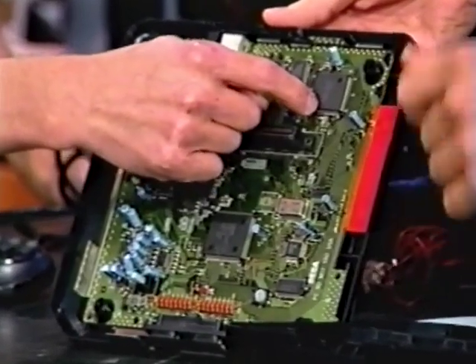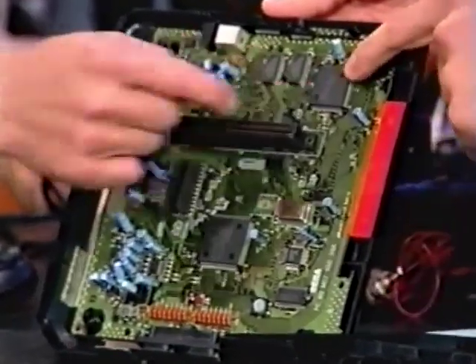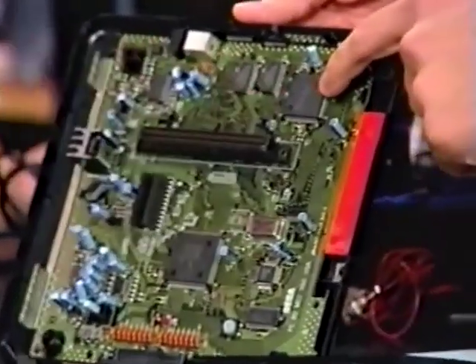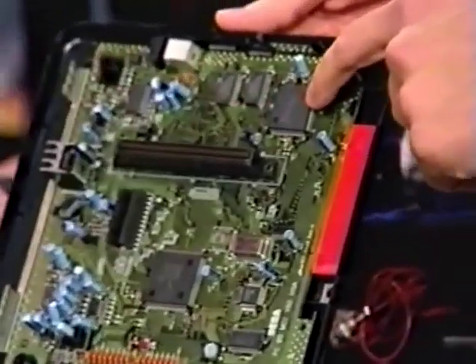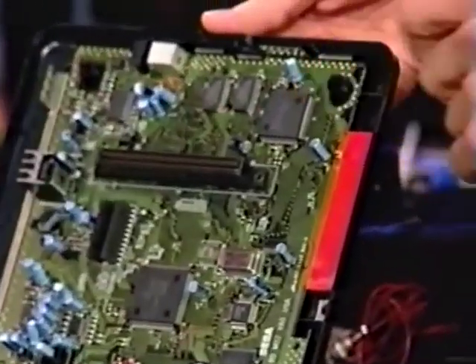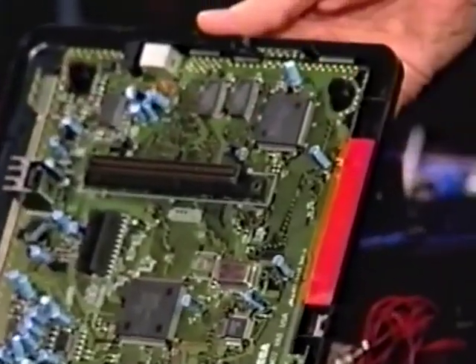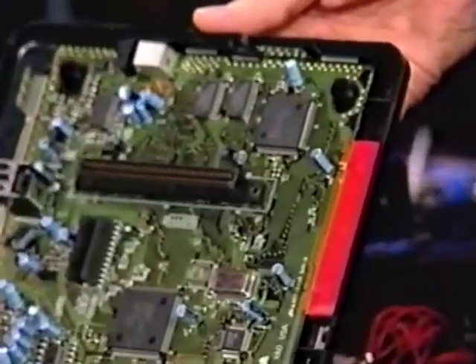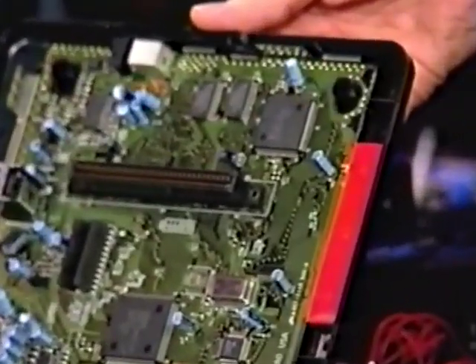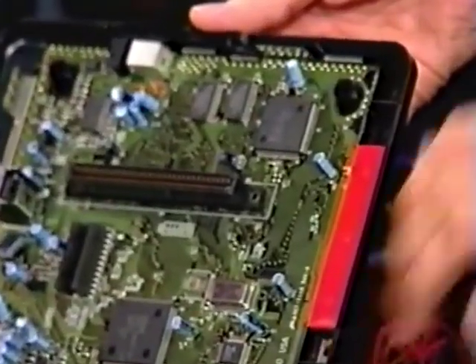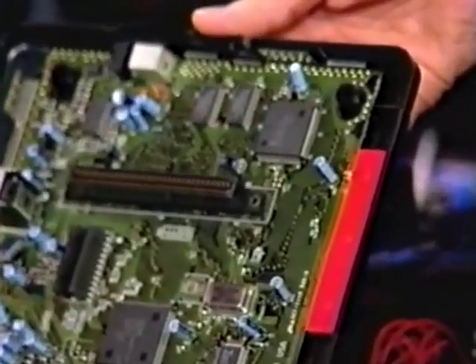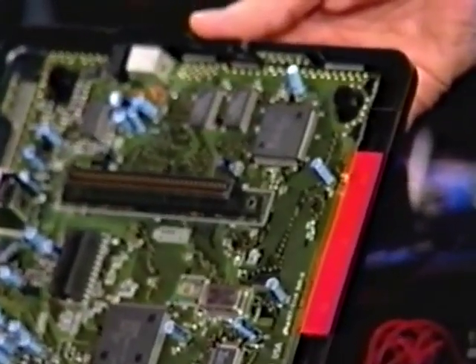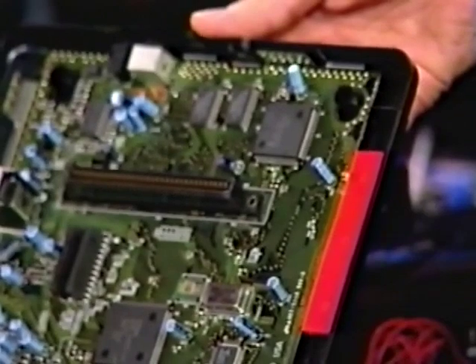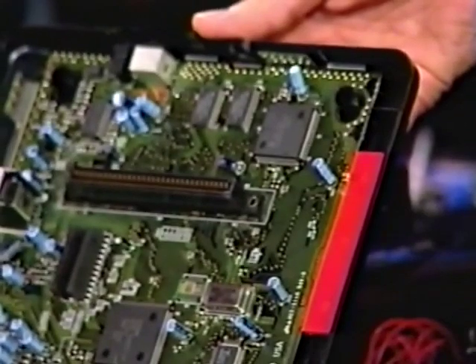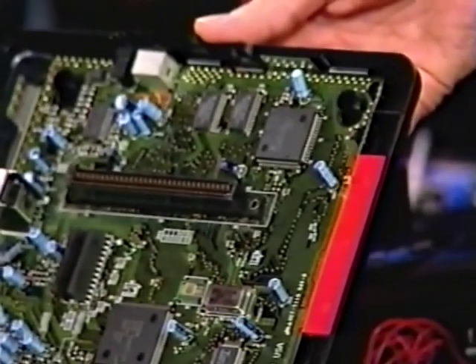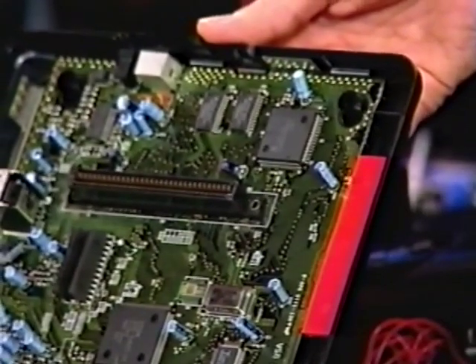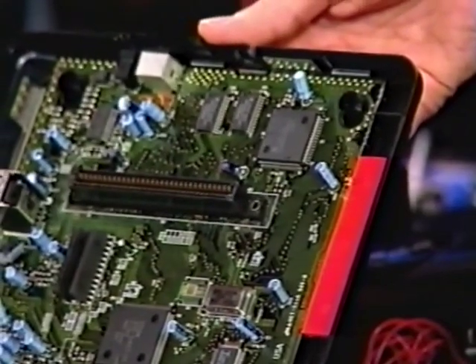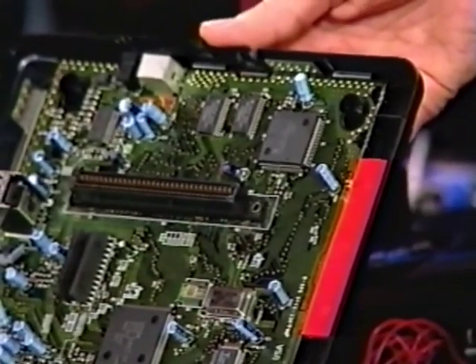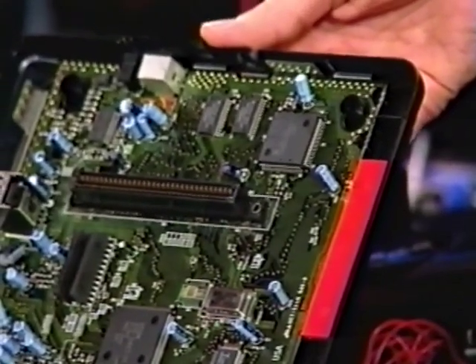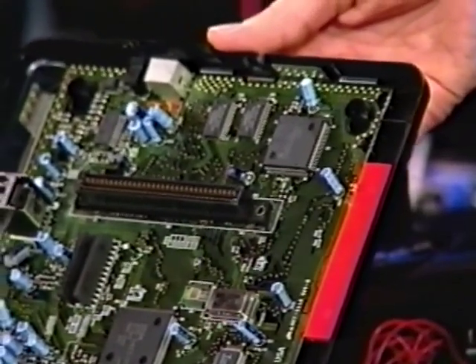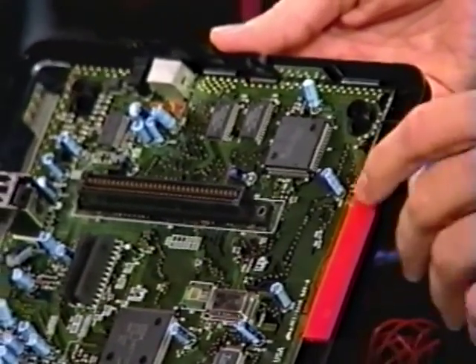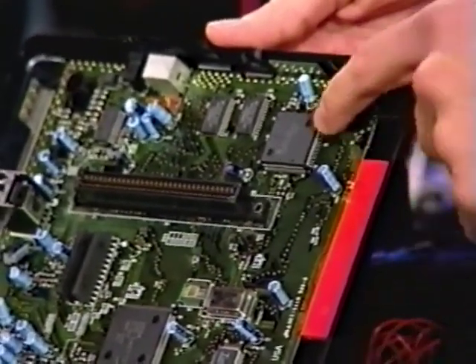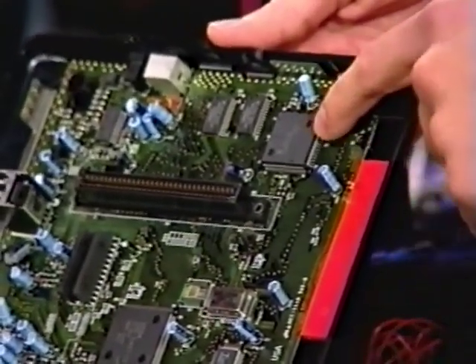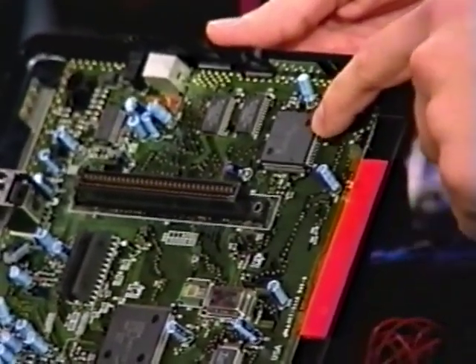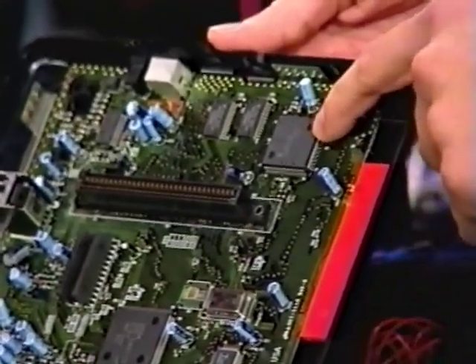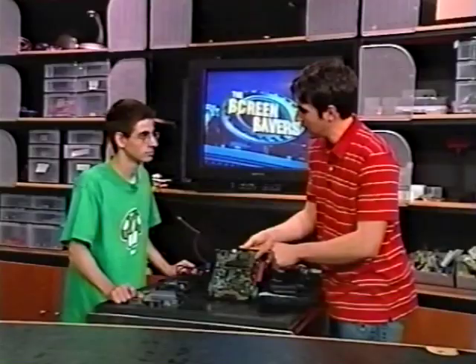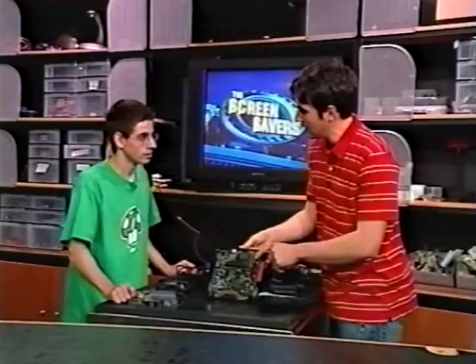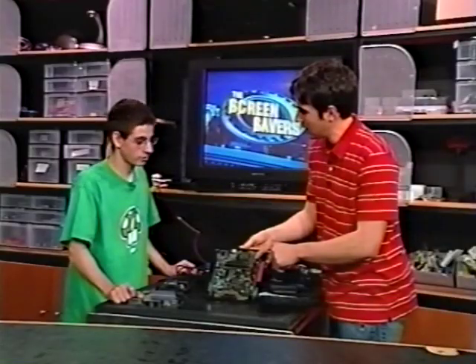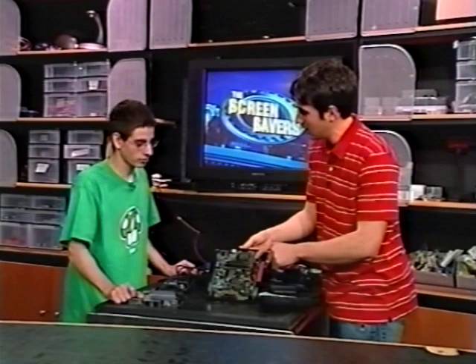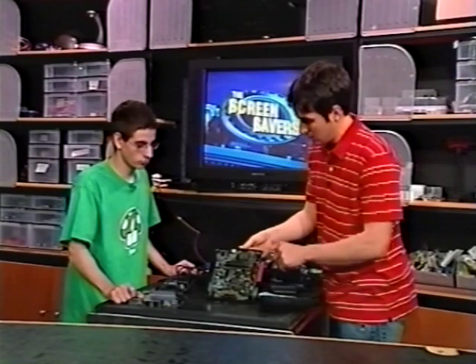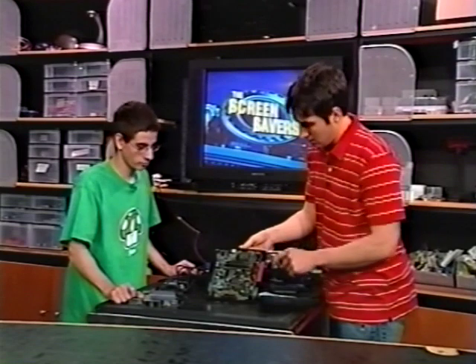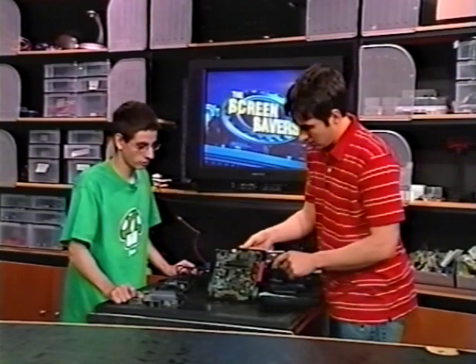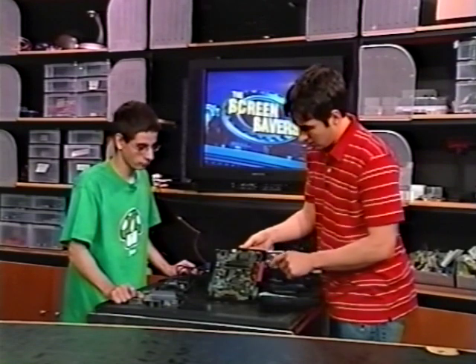So this is the CPU. What type of CPU is that running? That's the Motorola 68000. Interesting — so it's almost like some of the old Apple CPUs they used to do. Exactly, it was used in some of the Macintoshes.